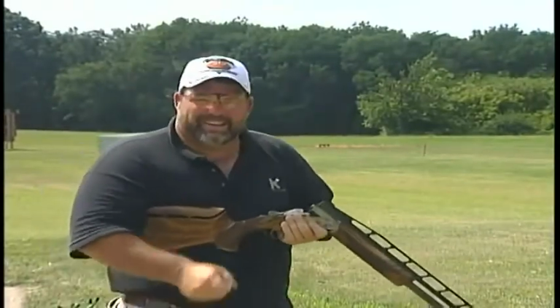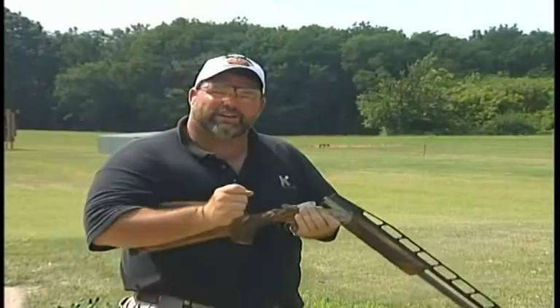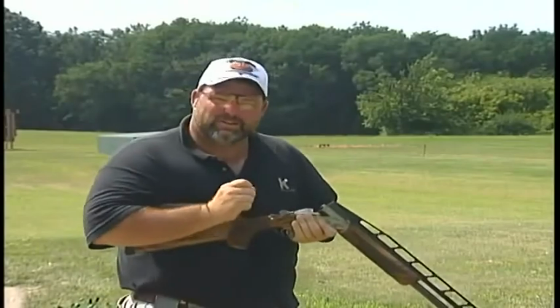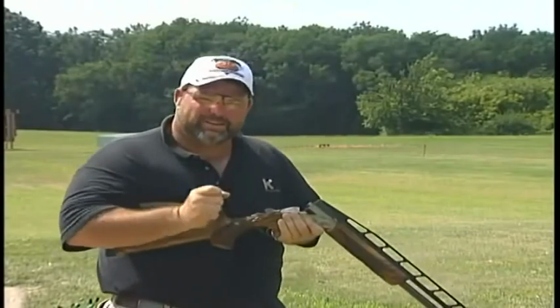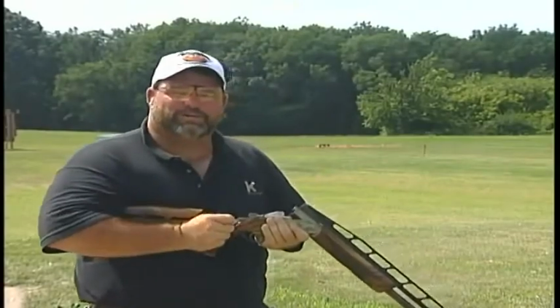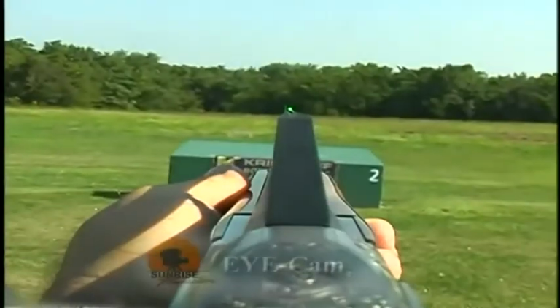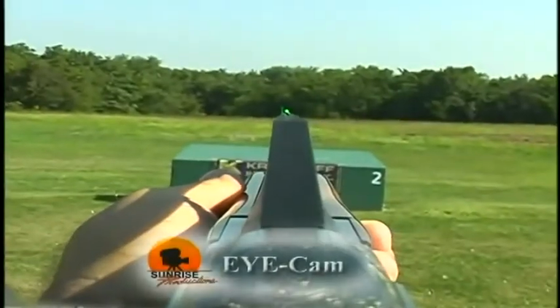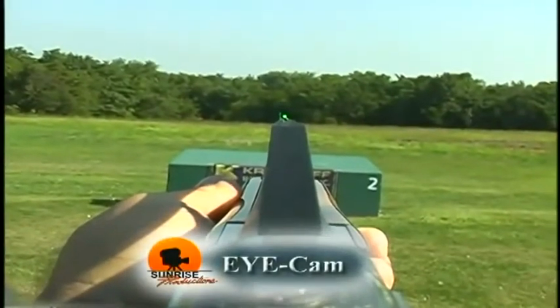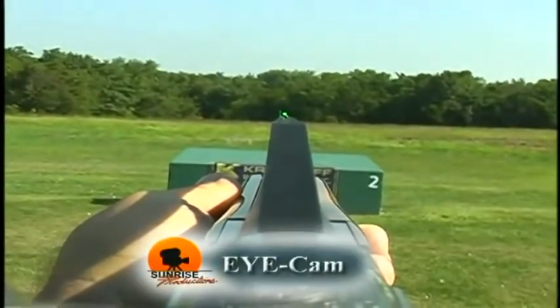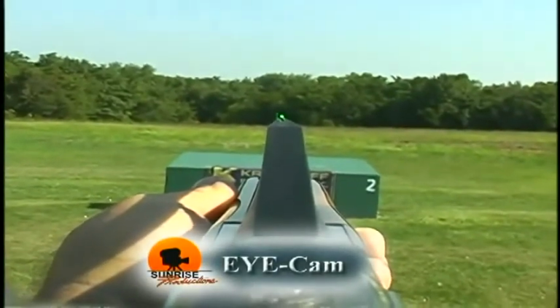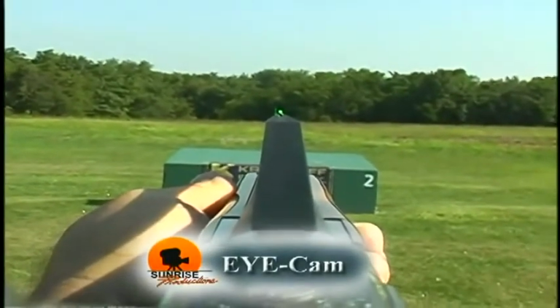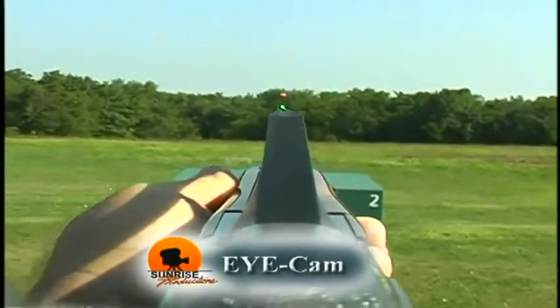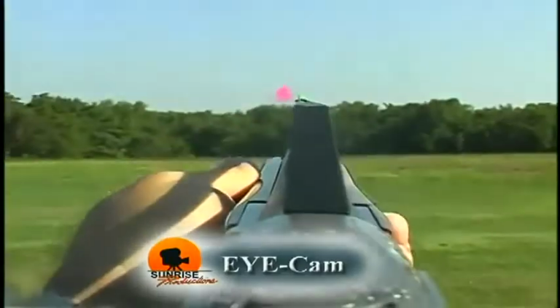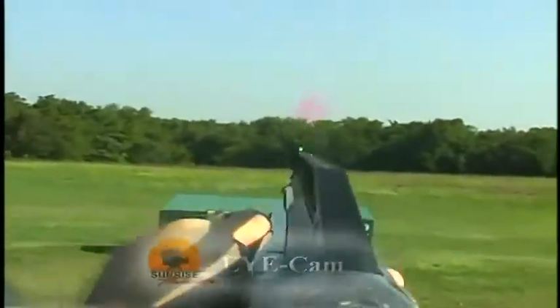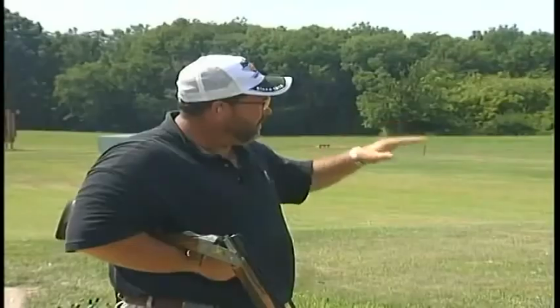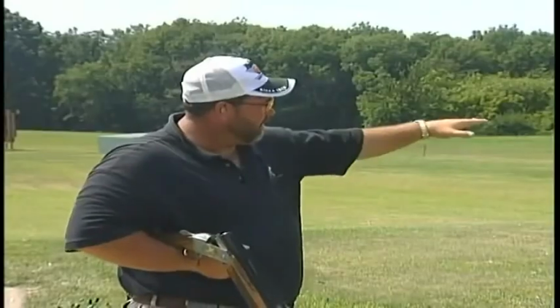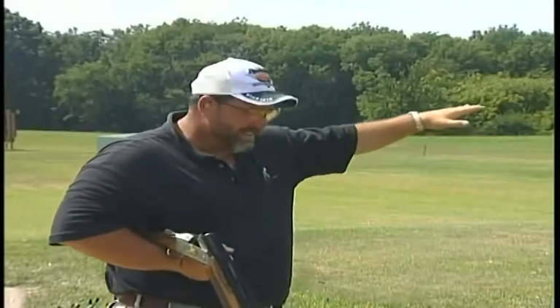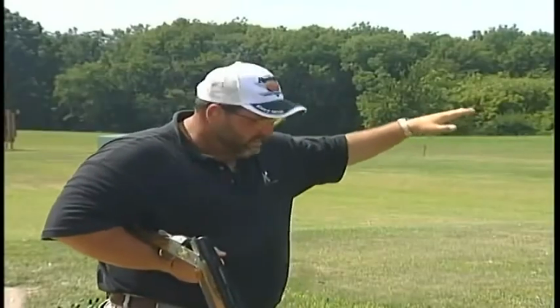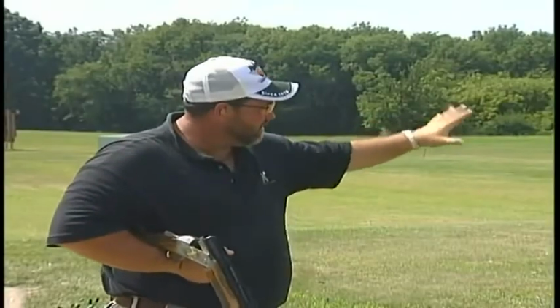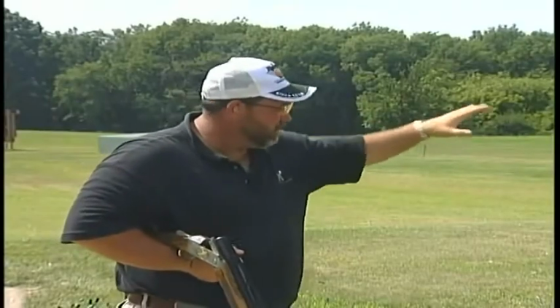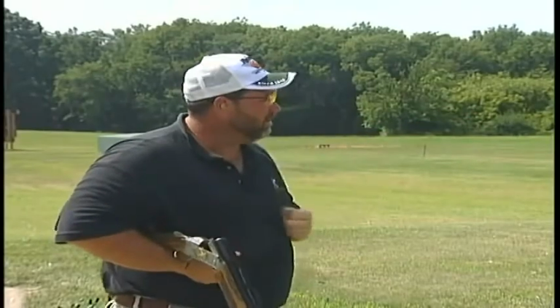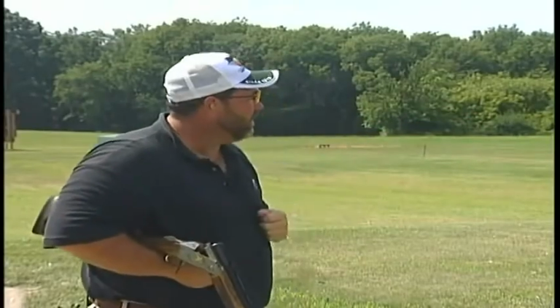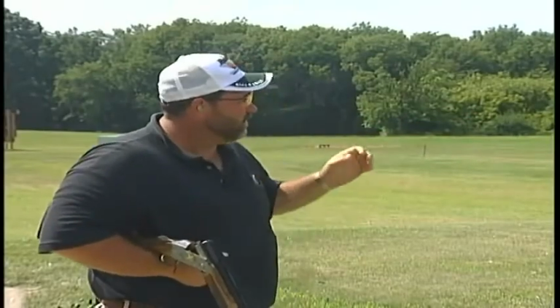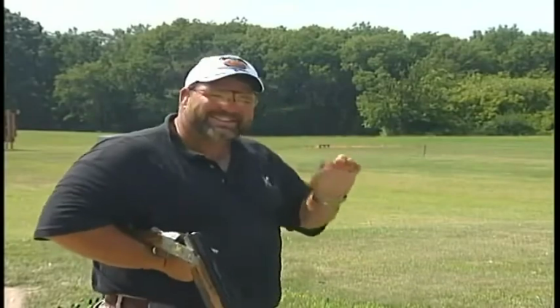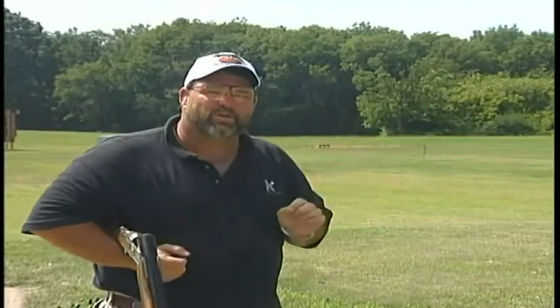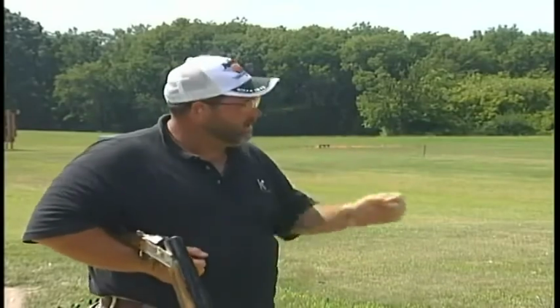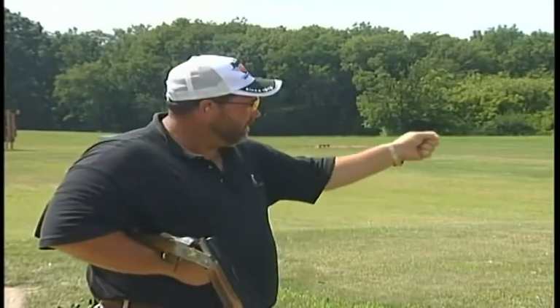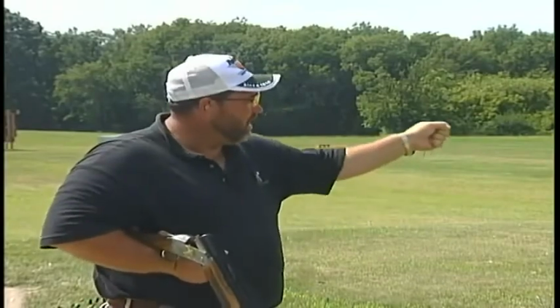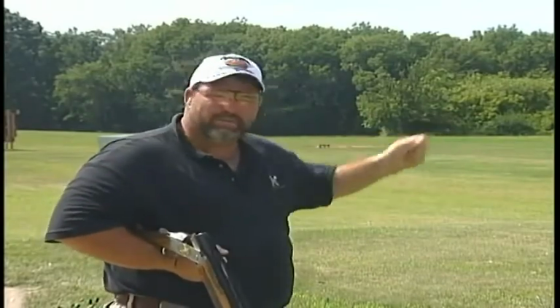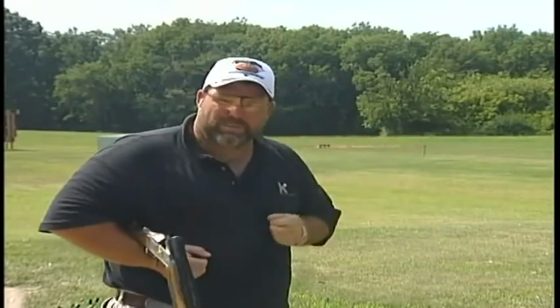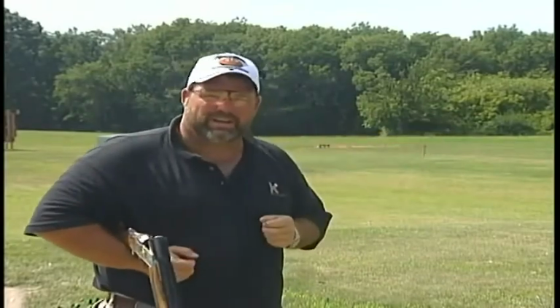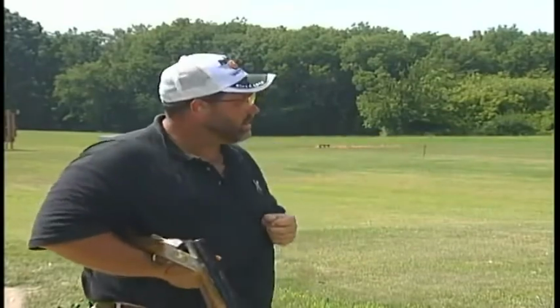Let's take a look at that shot in slow motion. As you're watching that target, notice where the hold point is. Notice how the gun is nice and consistent, good and parallel. Notice that it's nice and quiet — you're not seeing a lot of movement with that shotgun at this time.